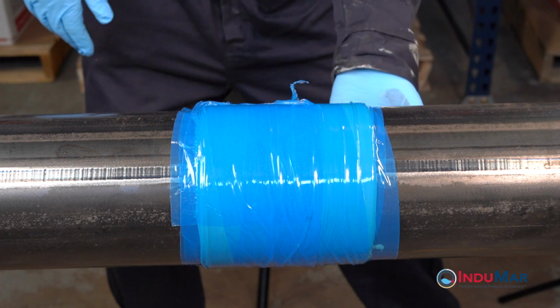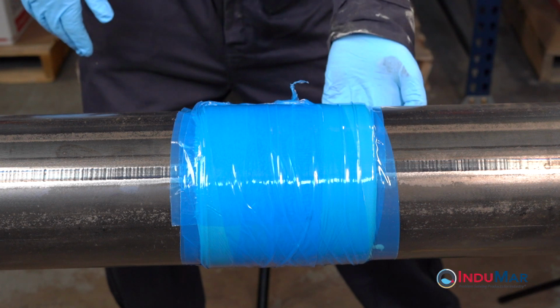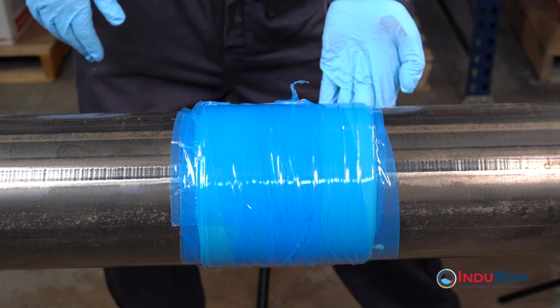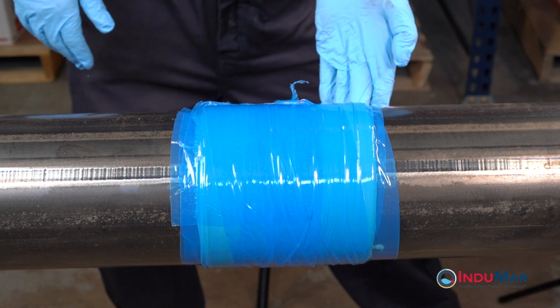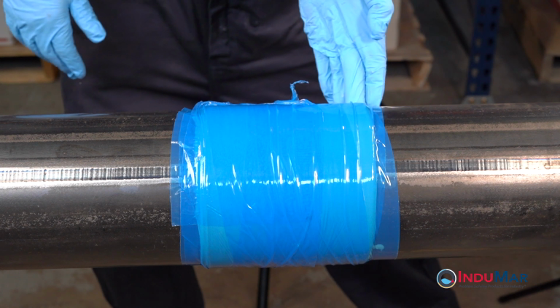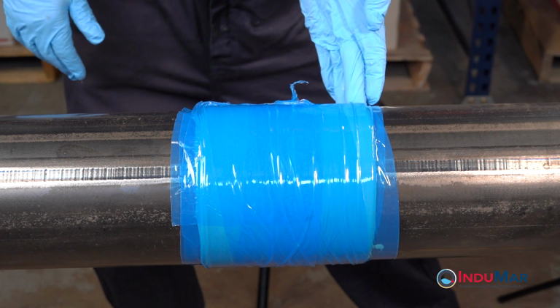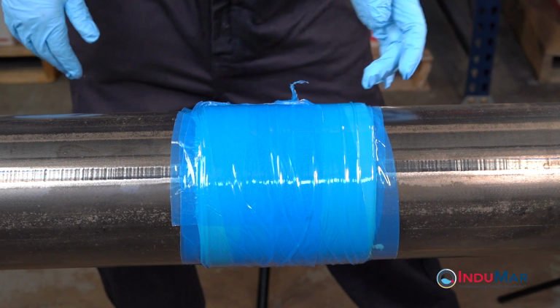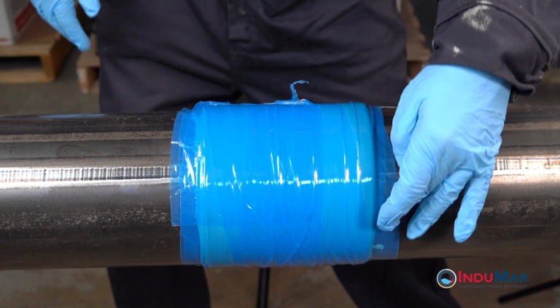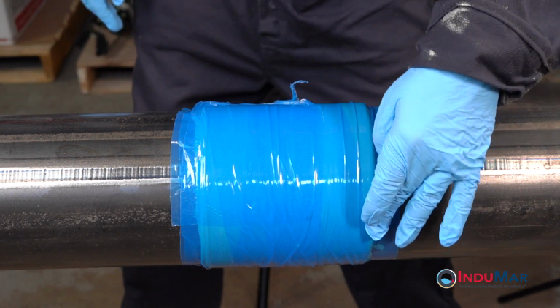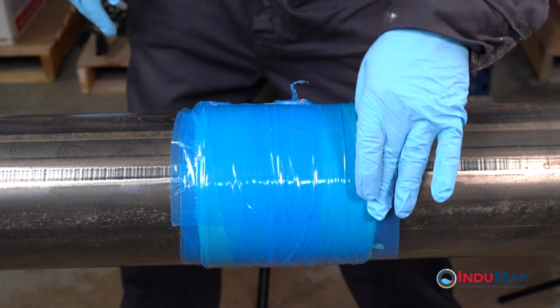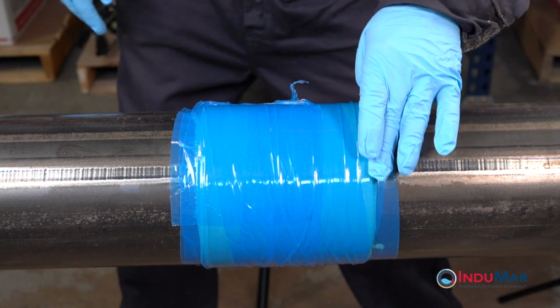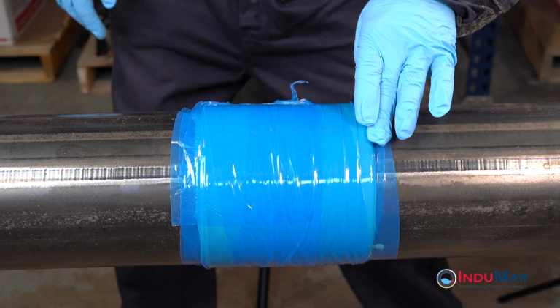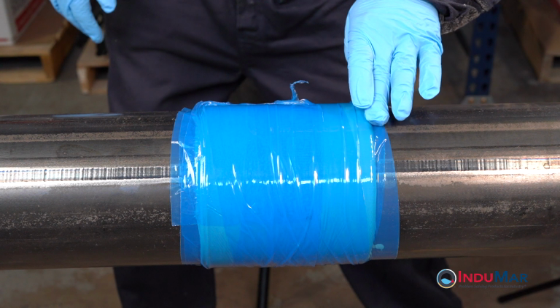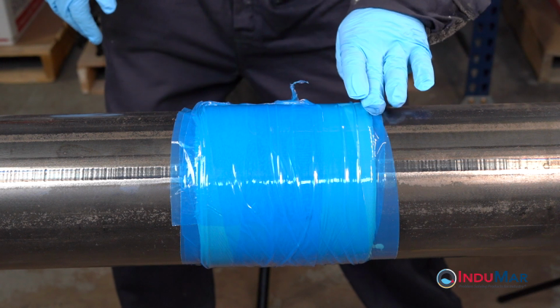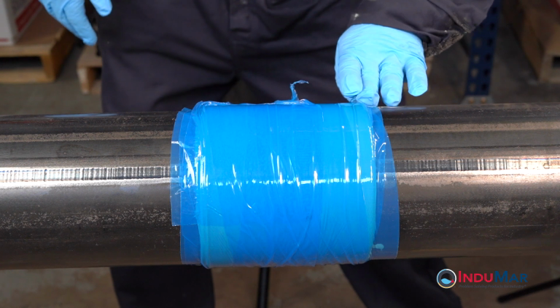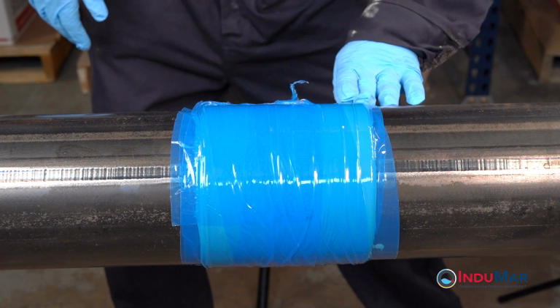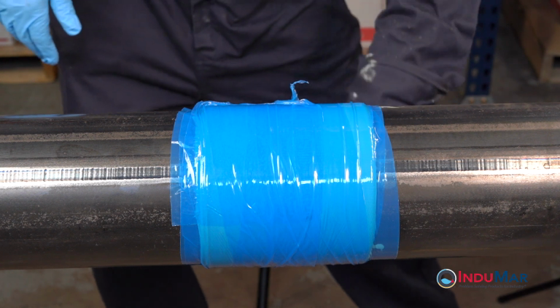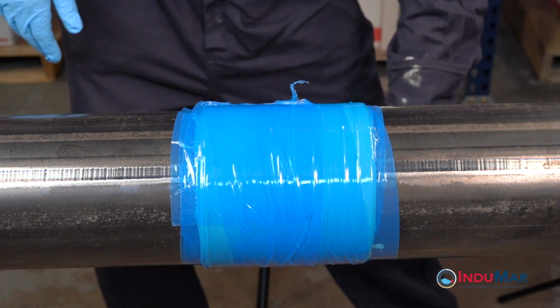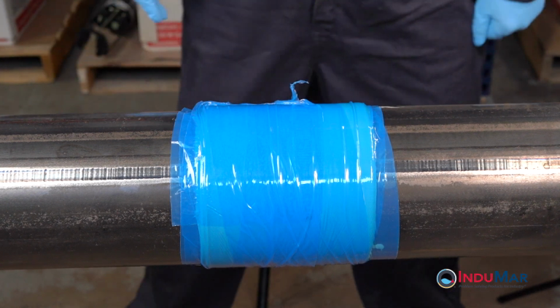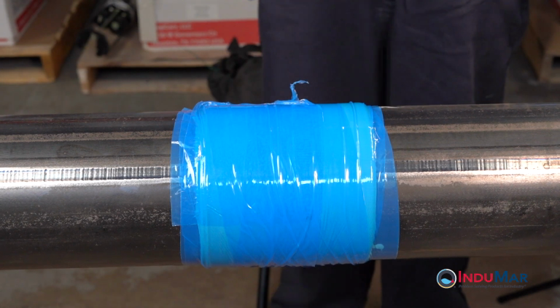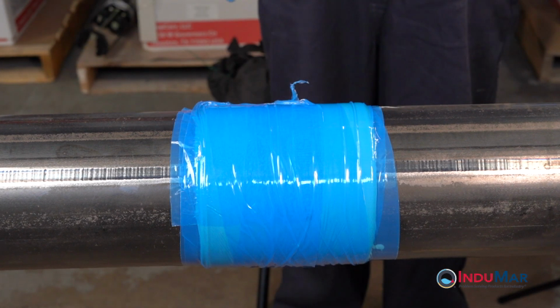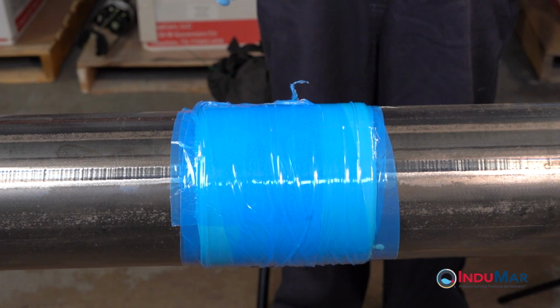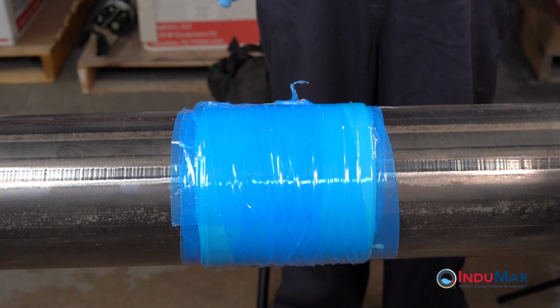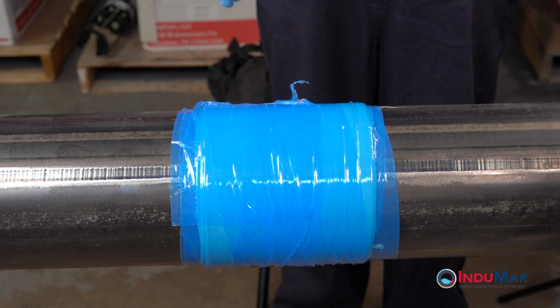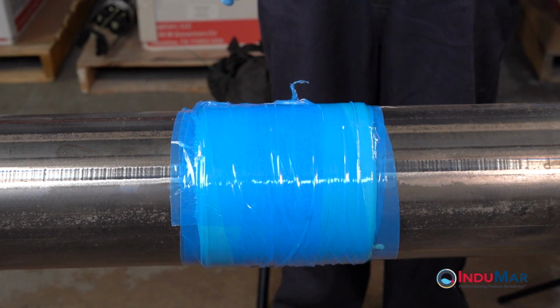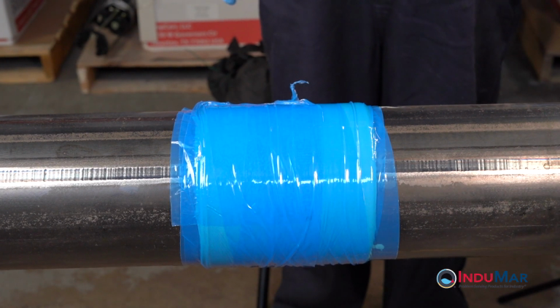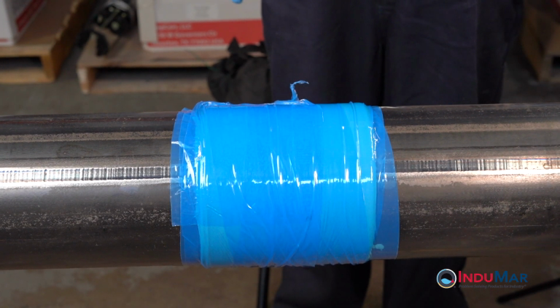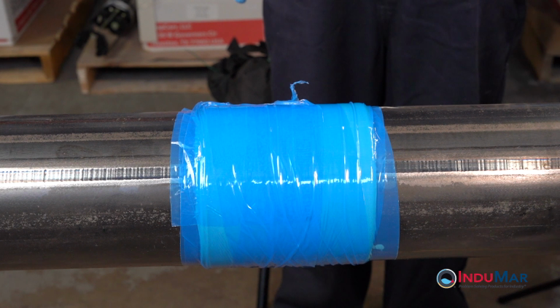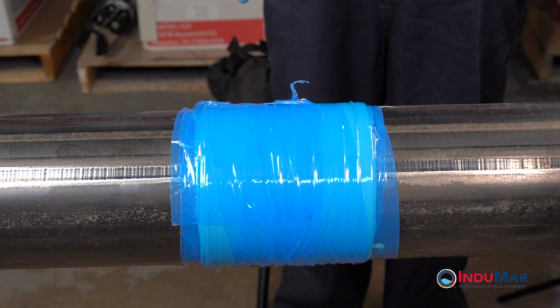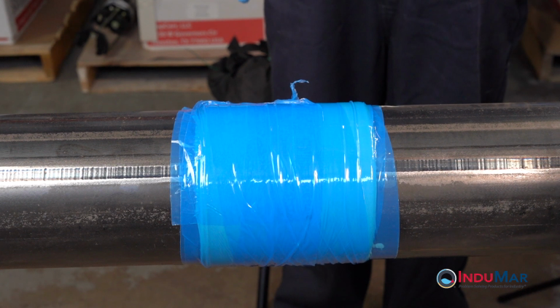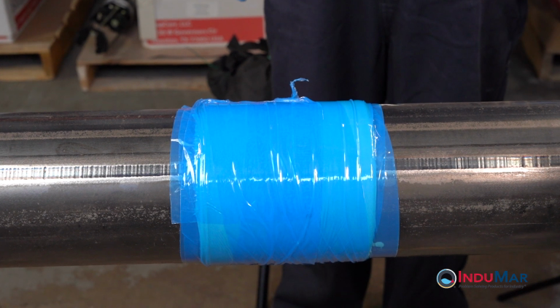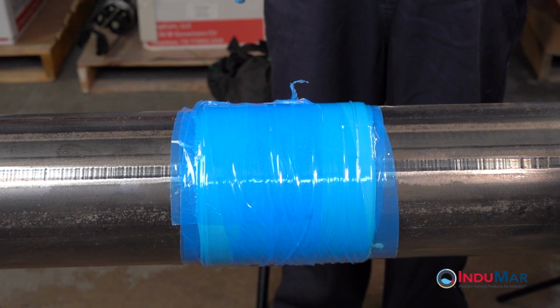After the epoxy has fully cured, the compression film can be removed. It is recommended that the film be lightly scored along the pipe length and be removed circumferentially in a single step. Discard the compression film.